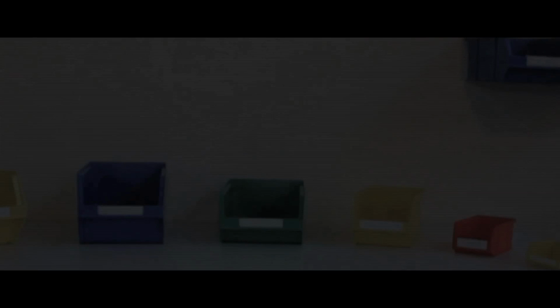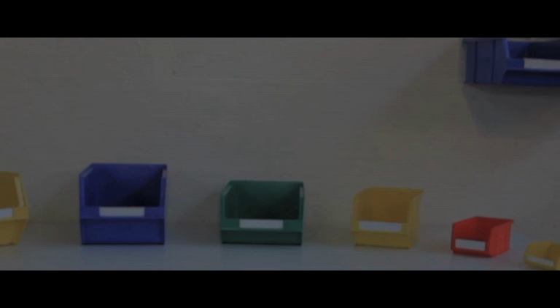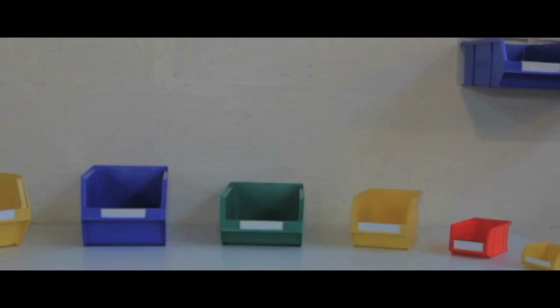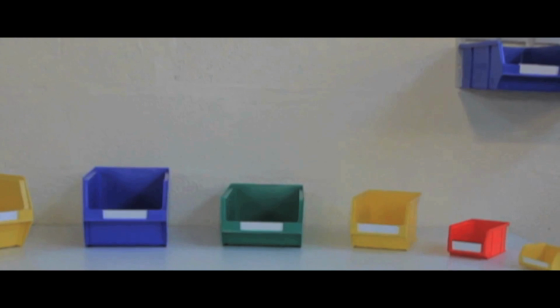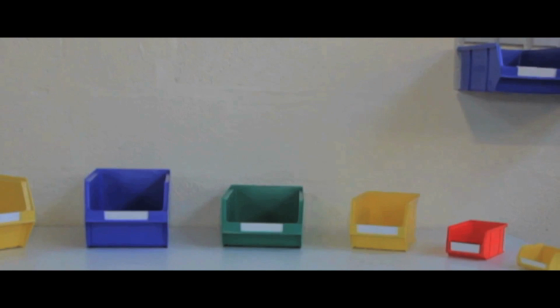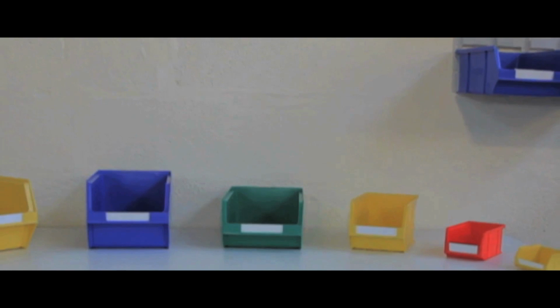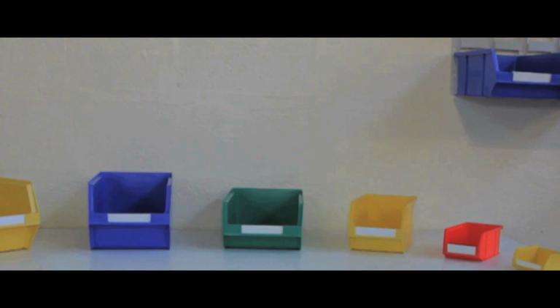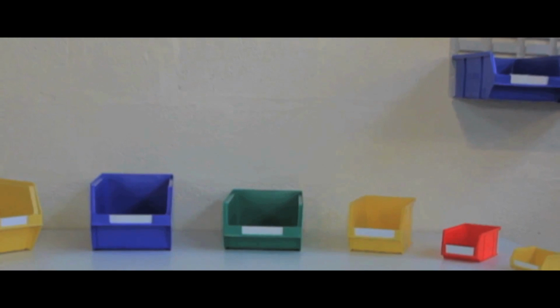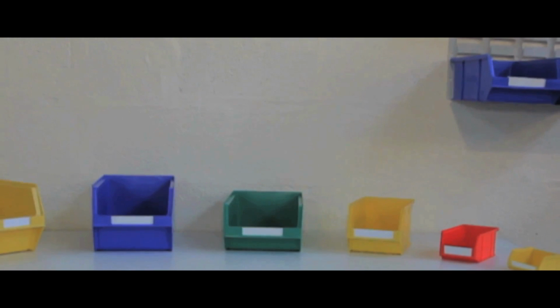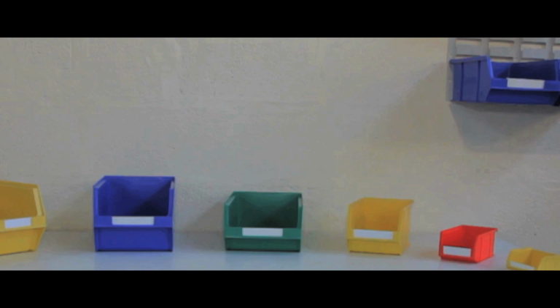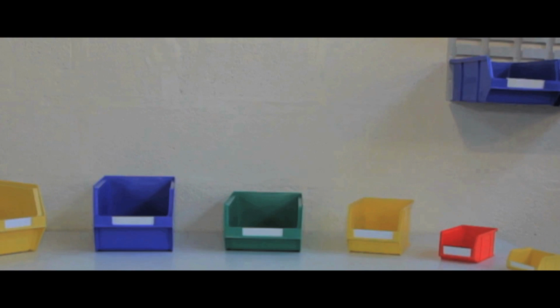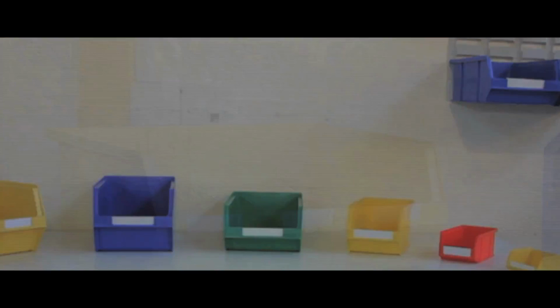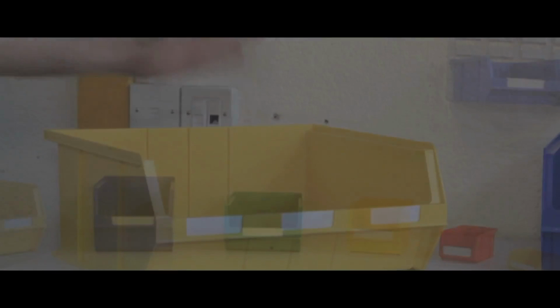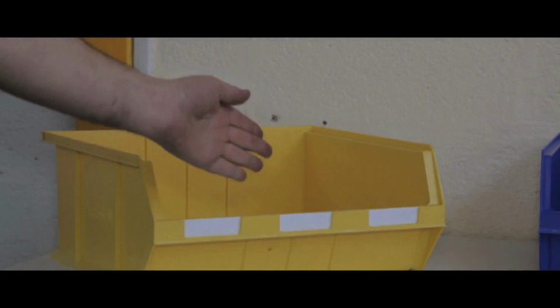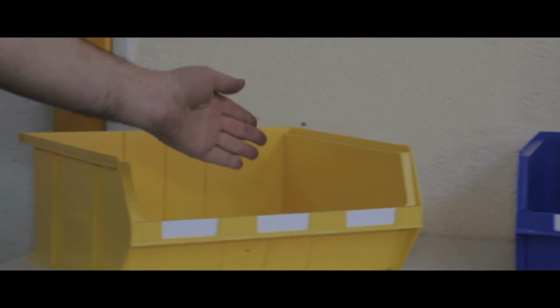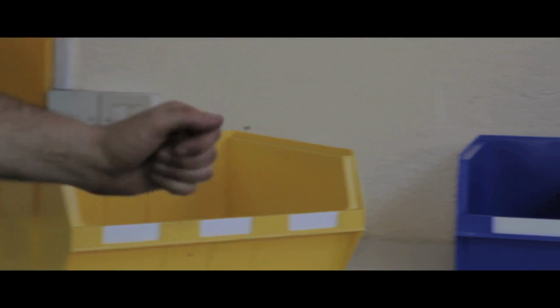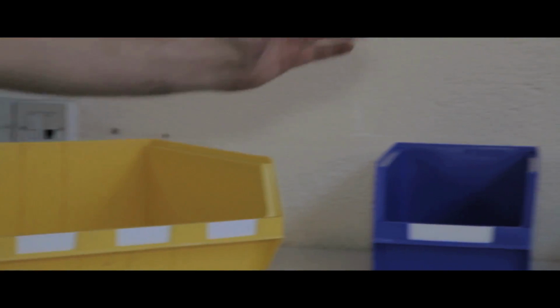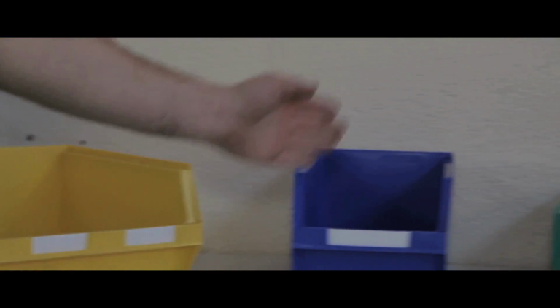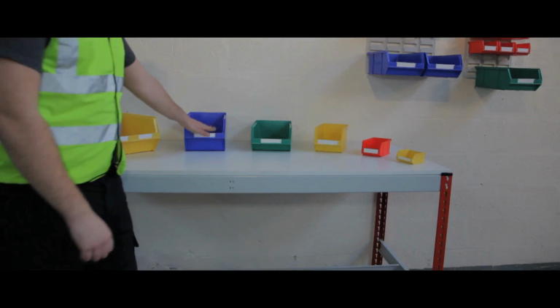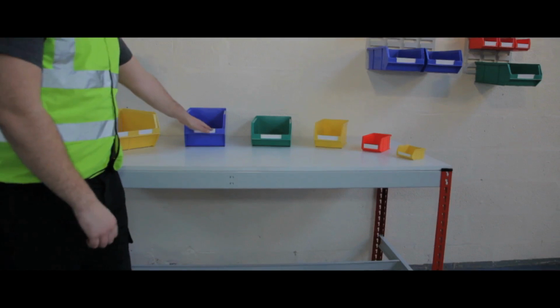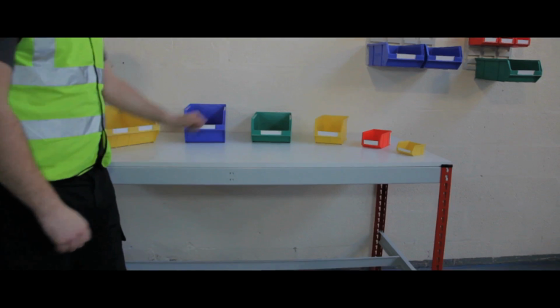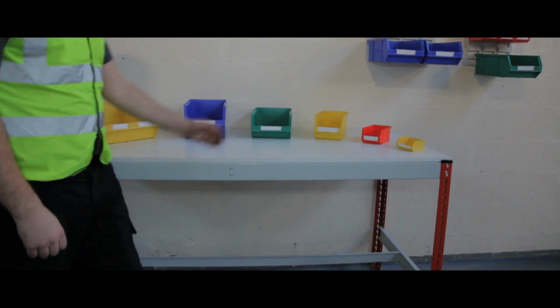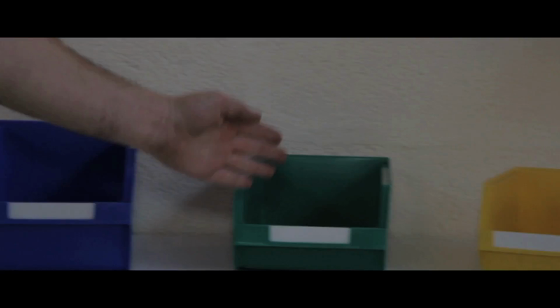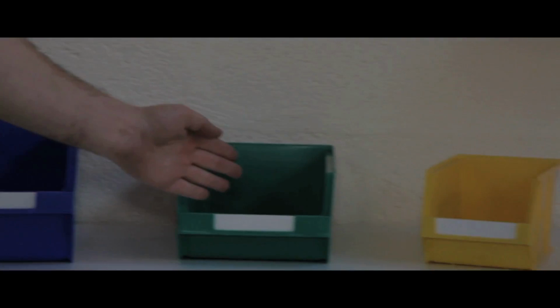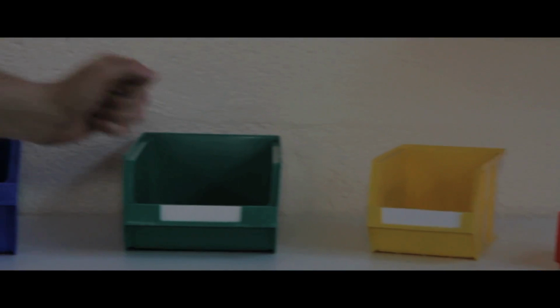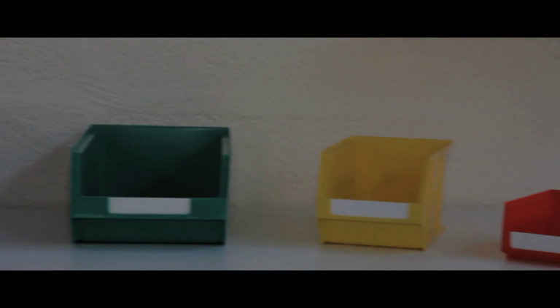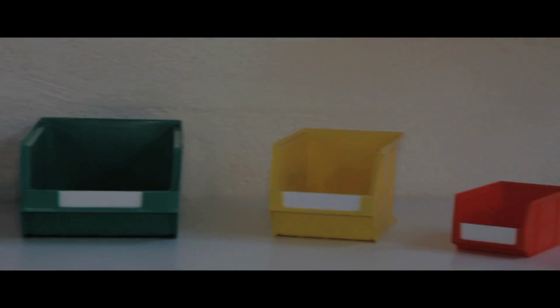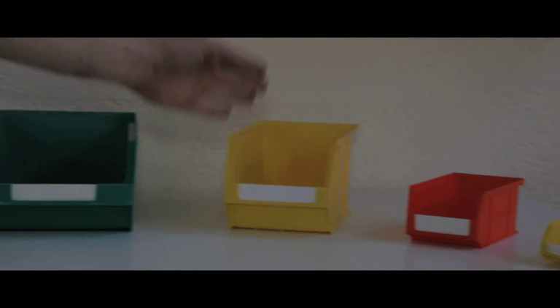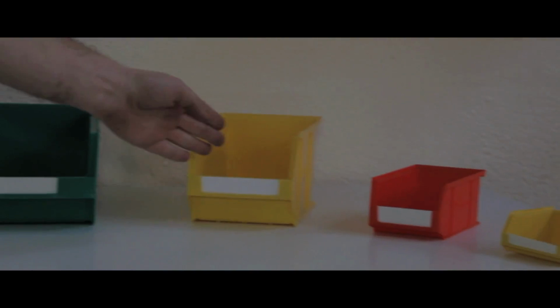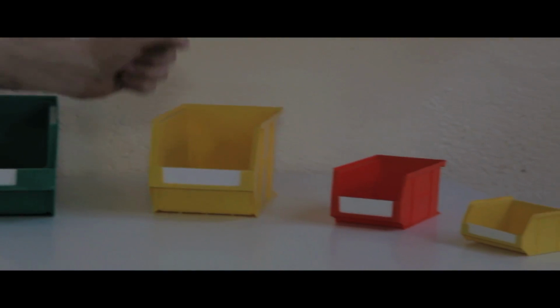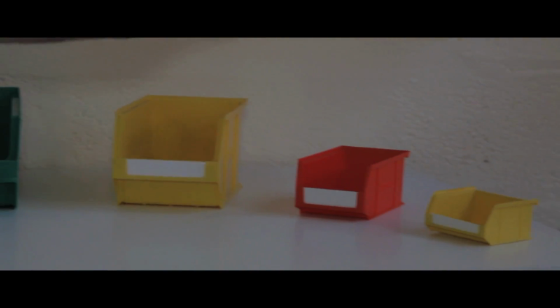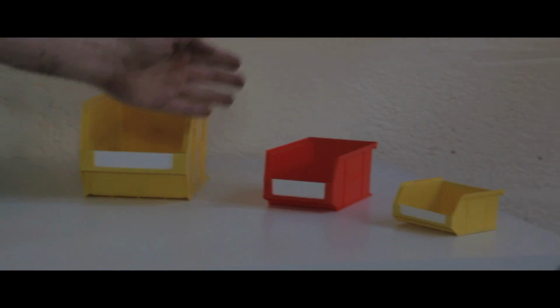Plastic containers are a hygienic and colourful way to keep tidy and organised. Made of tough copolymer polypropylene, they come in six sizes.